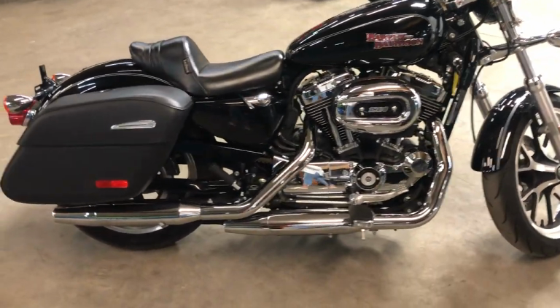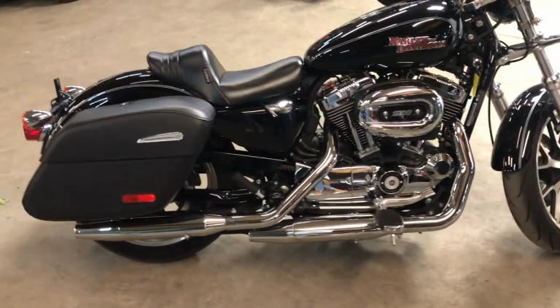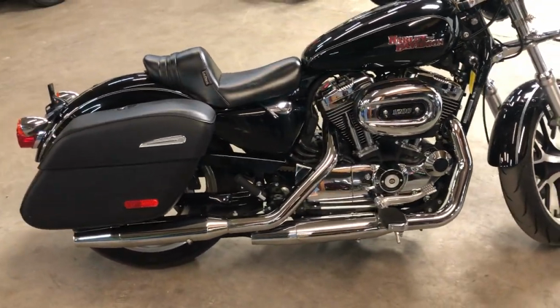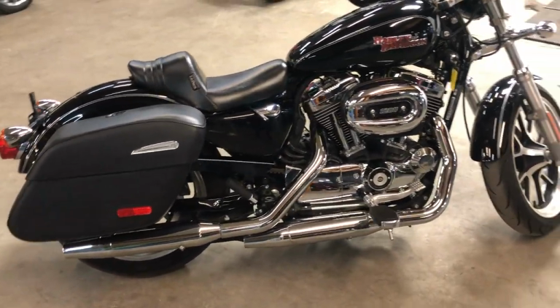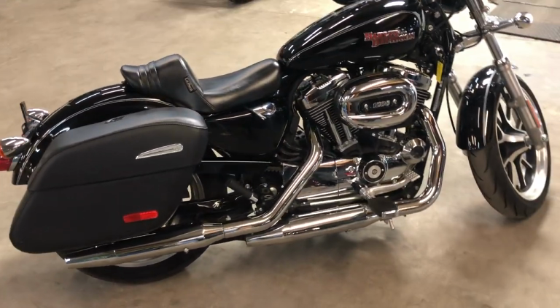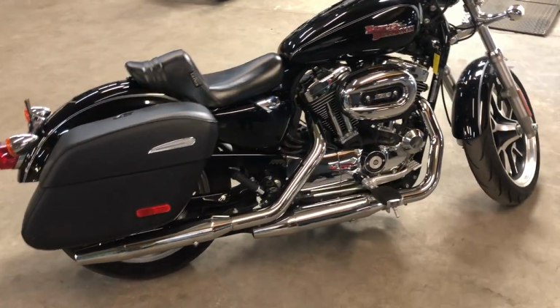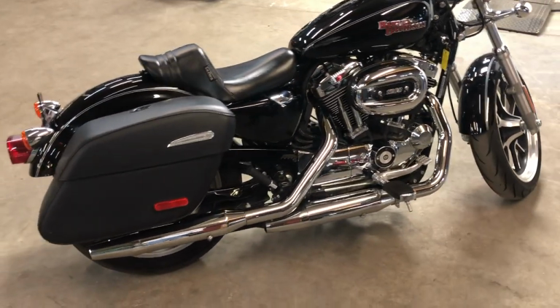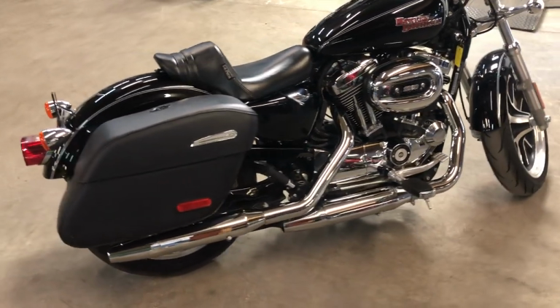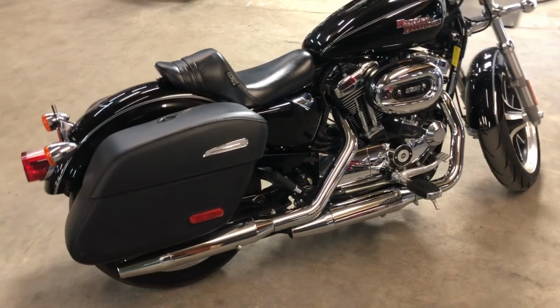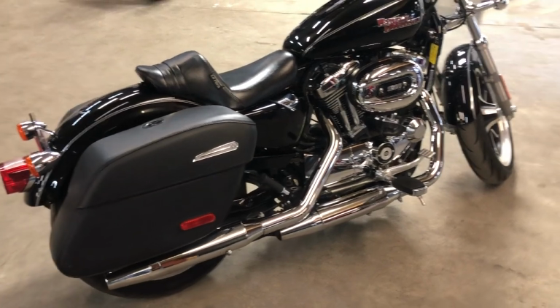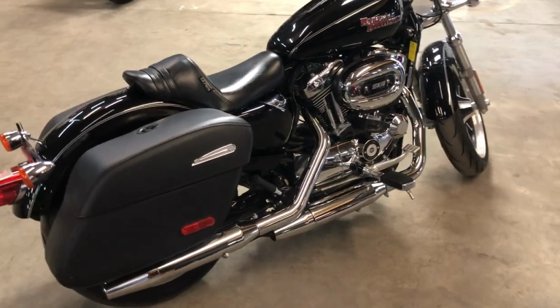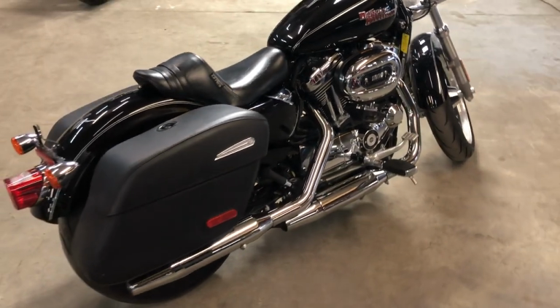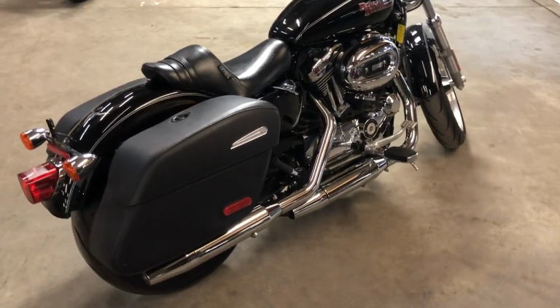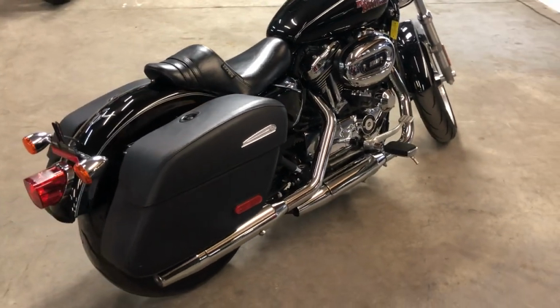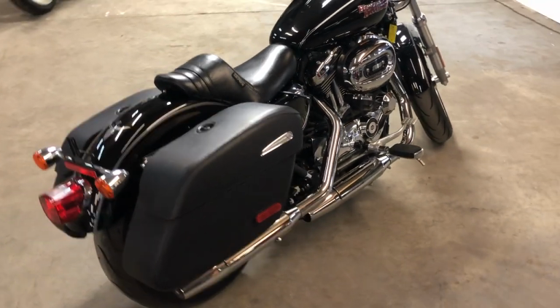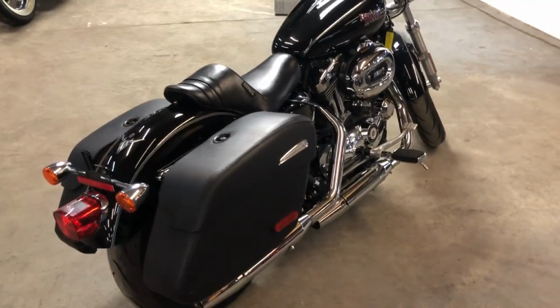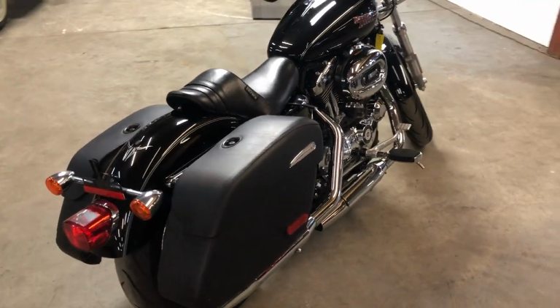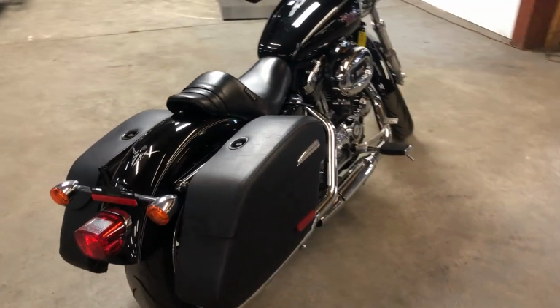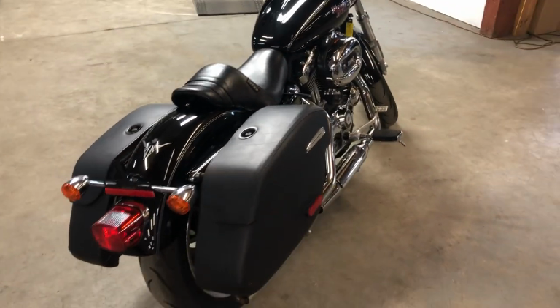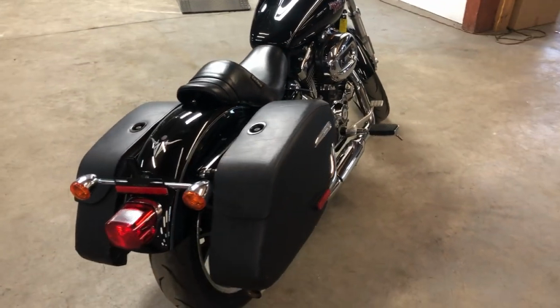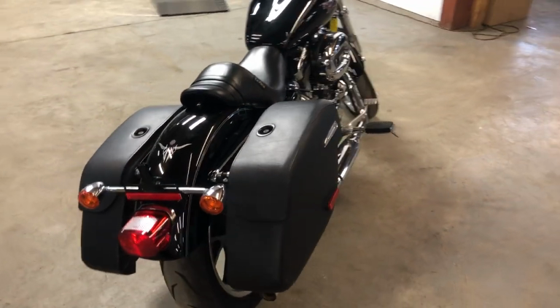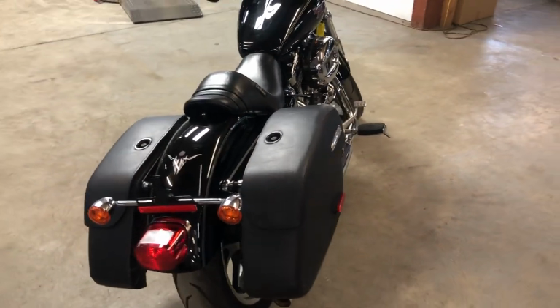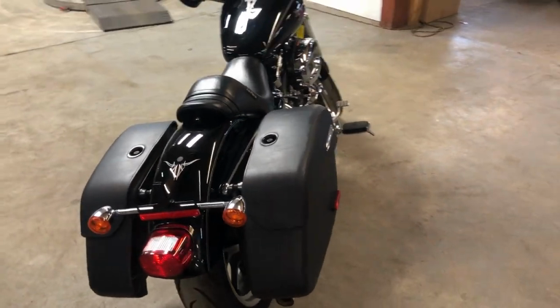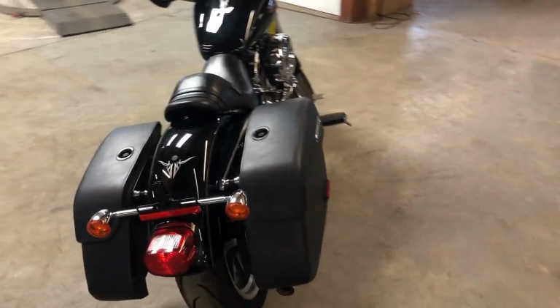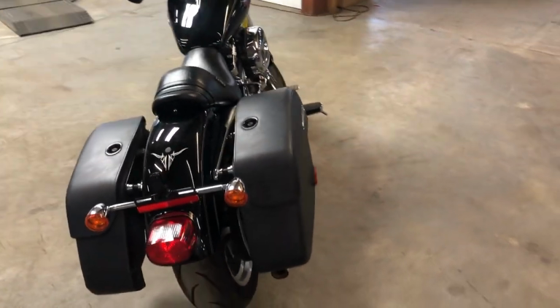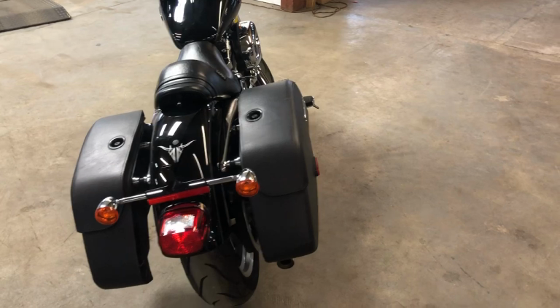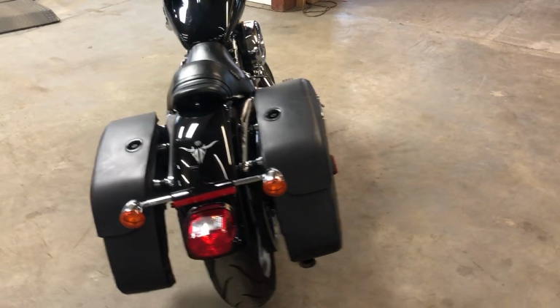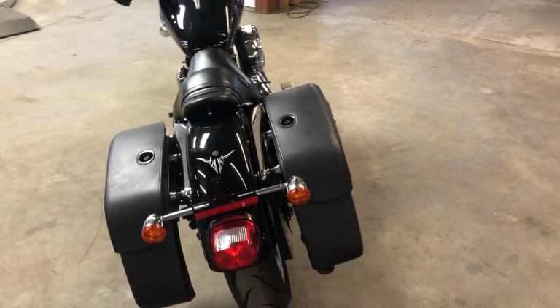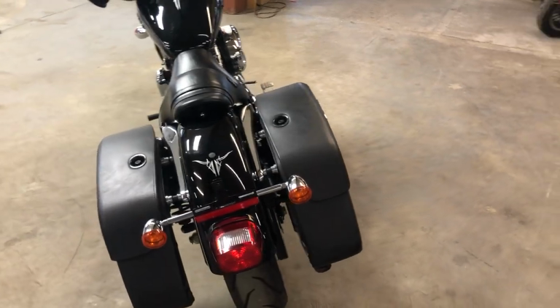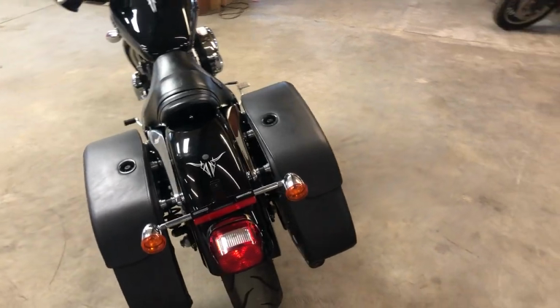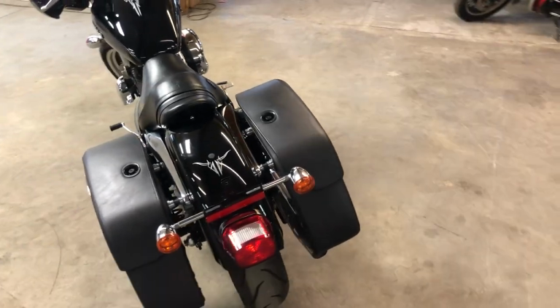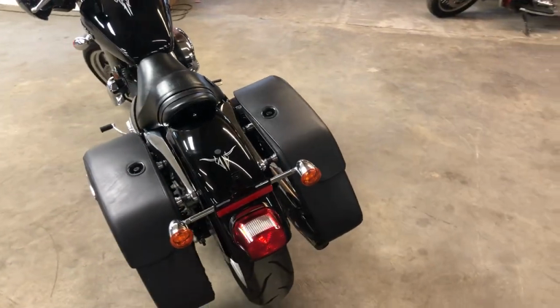Everything else has been unmolested on this thing. Great bike, only 523 miles. Everything's just been gone through — it's ready for the road. $5,999. You can save thousands from a new one.